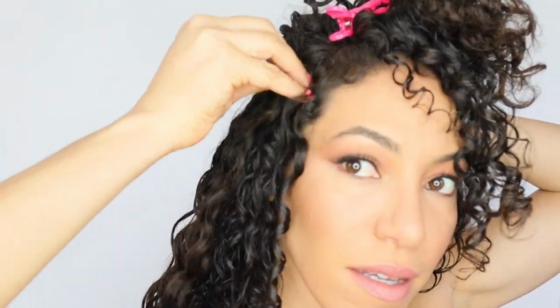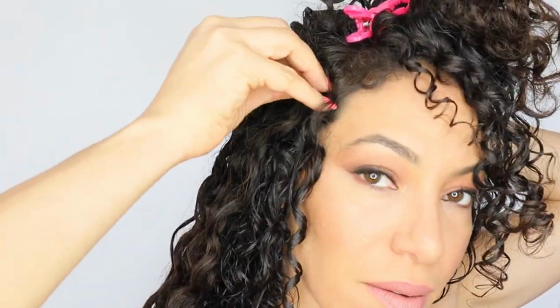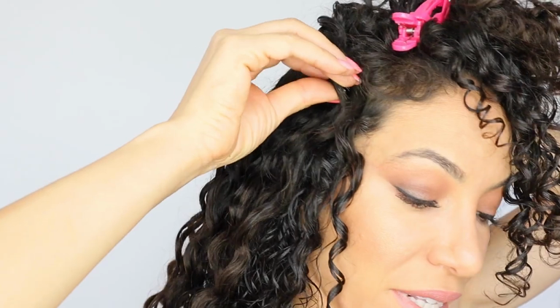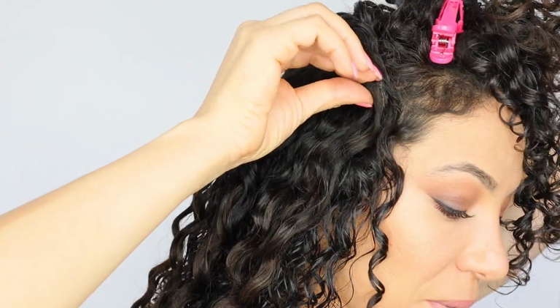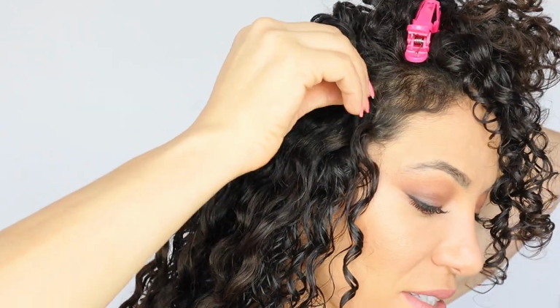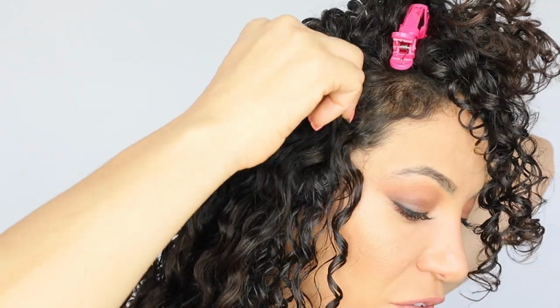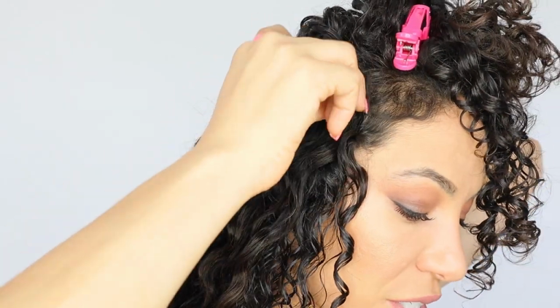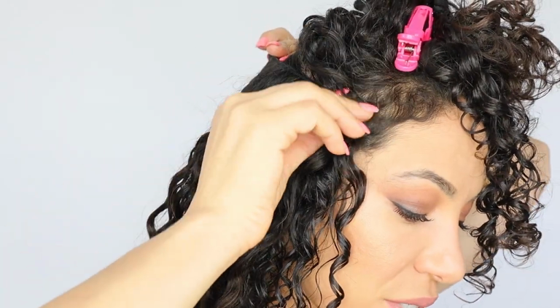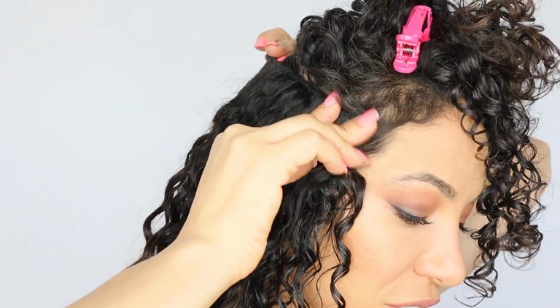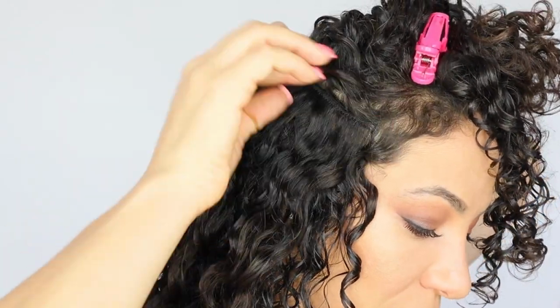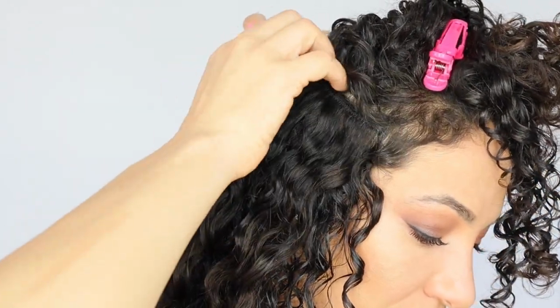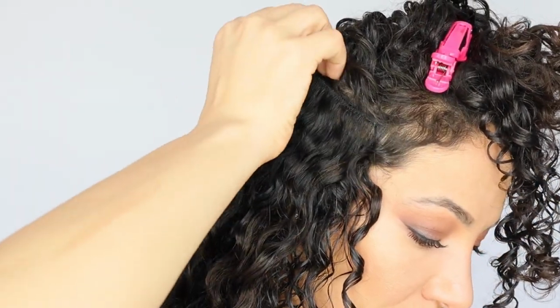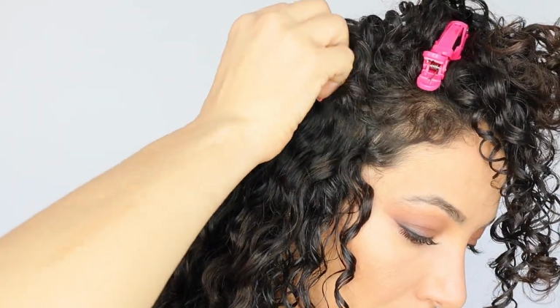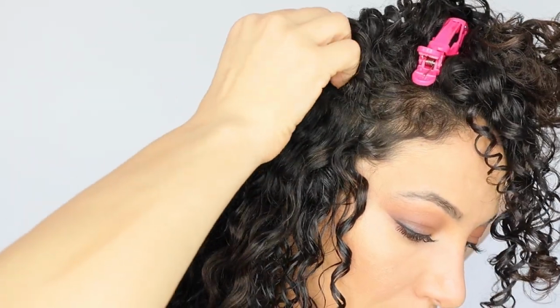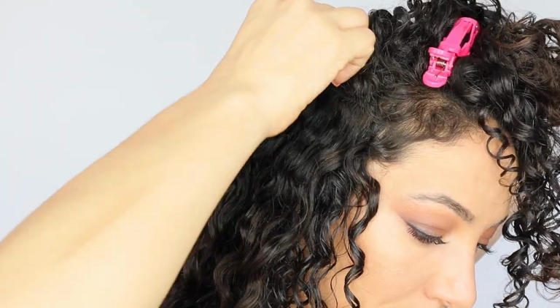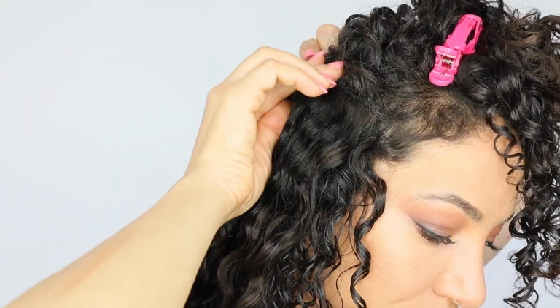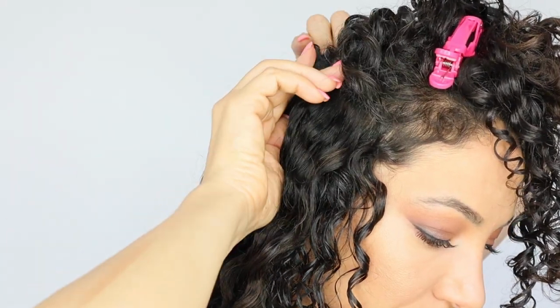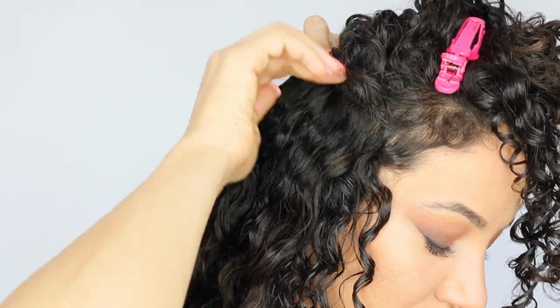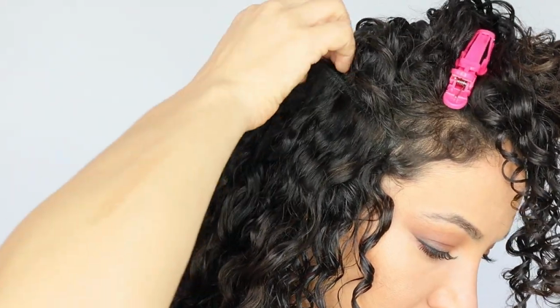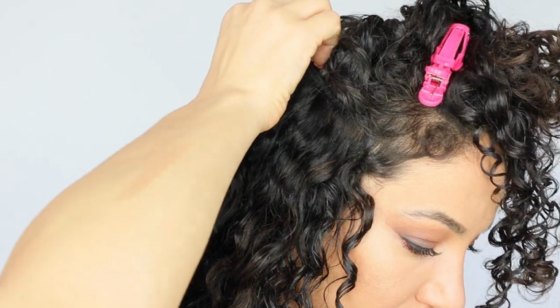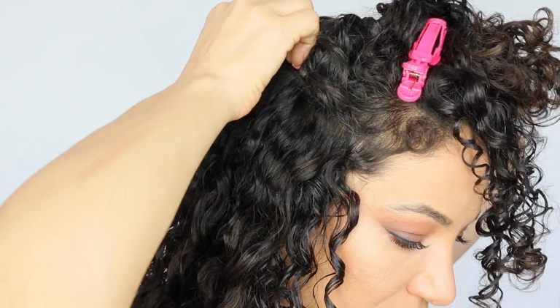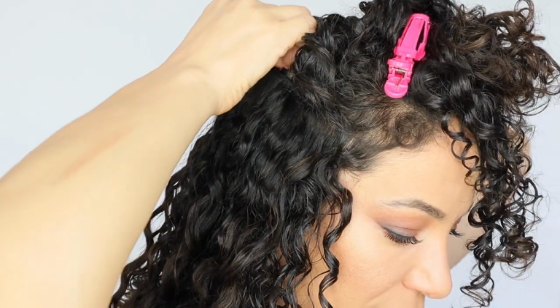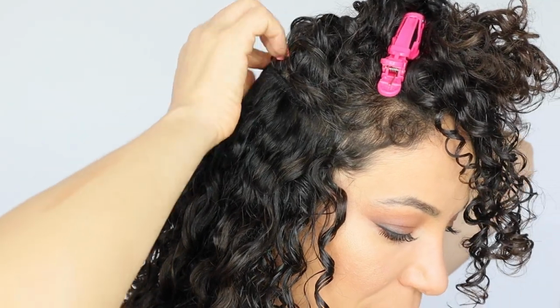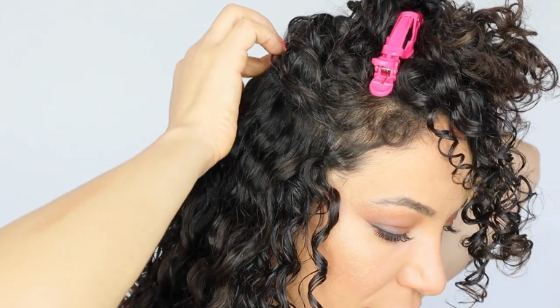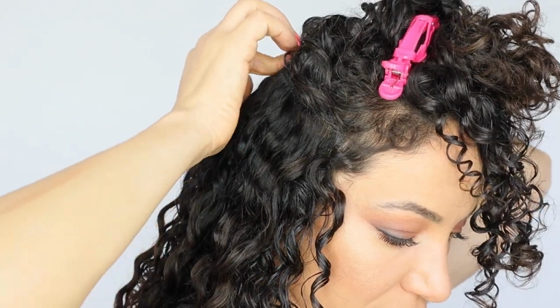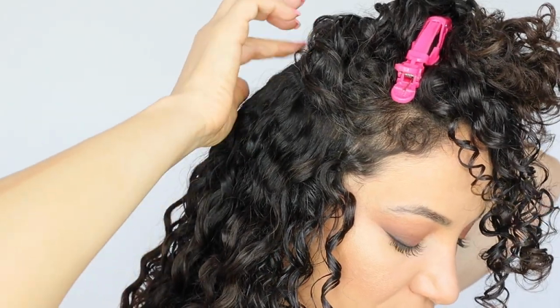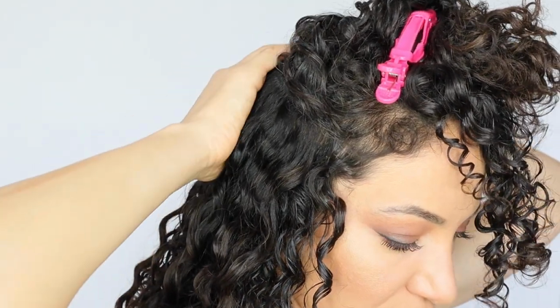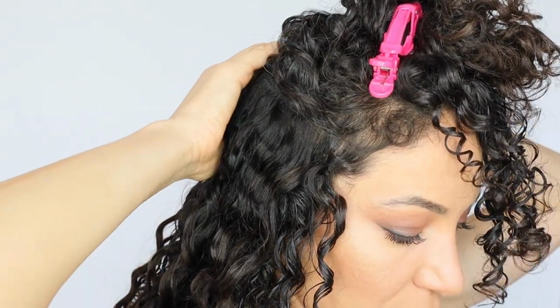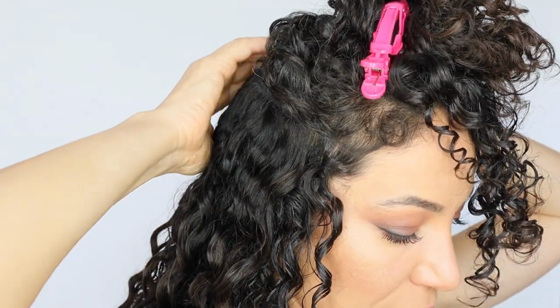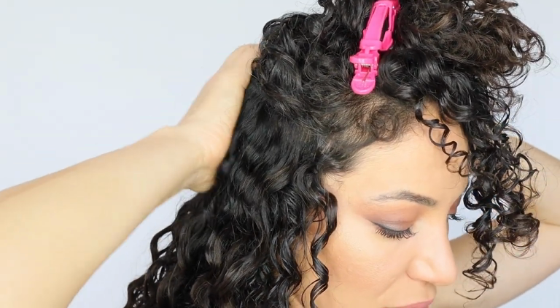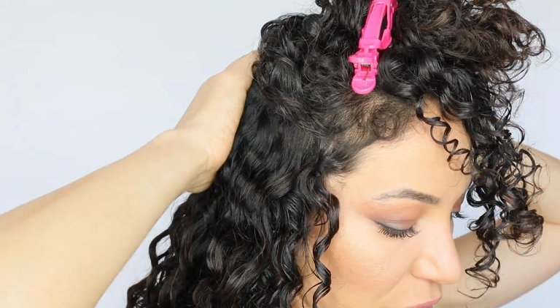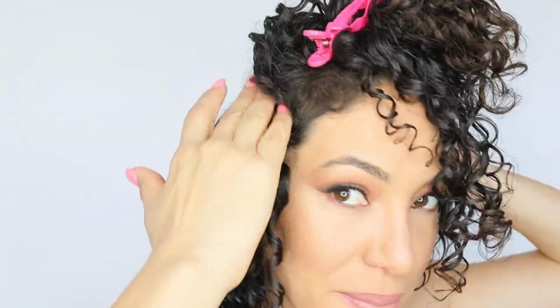Bring this piece forward towards your temple and clip it — this is a four-clip piece.